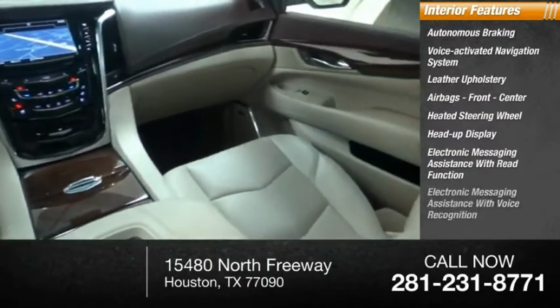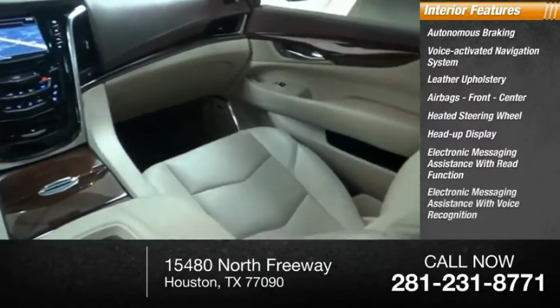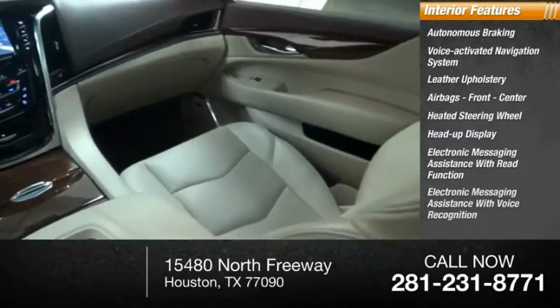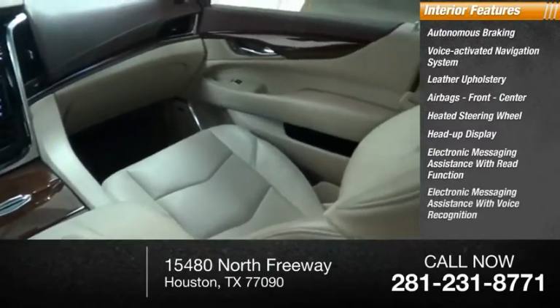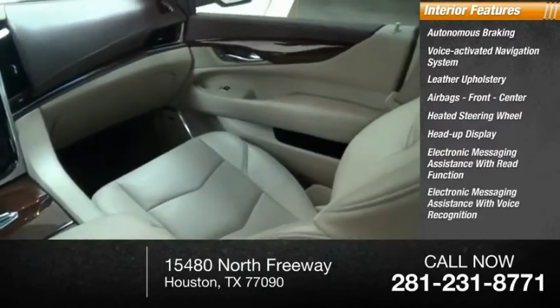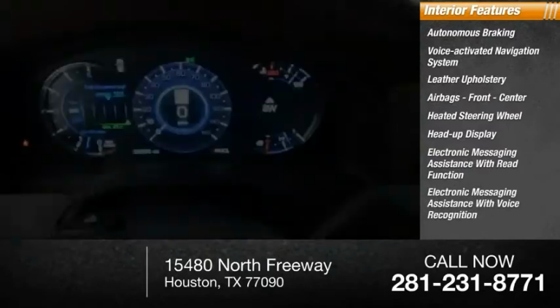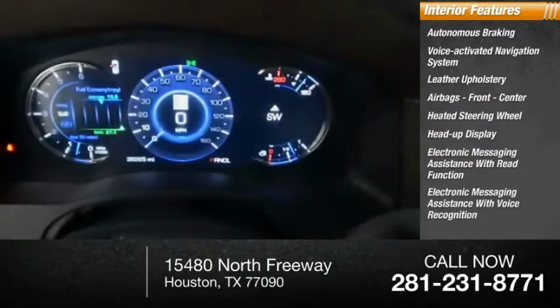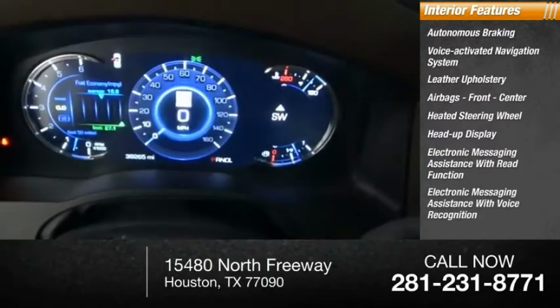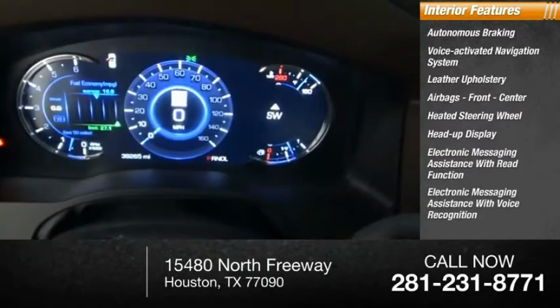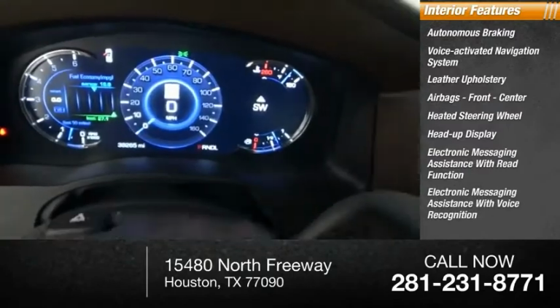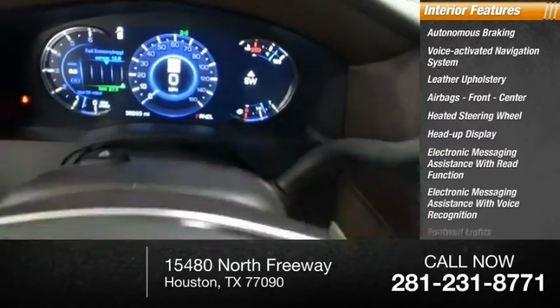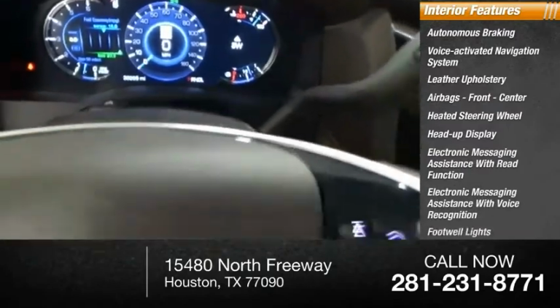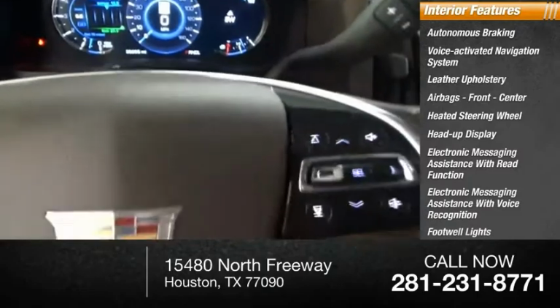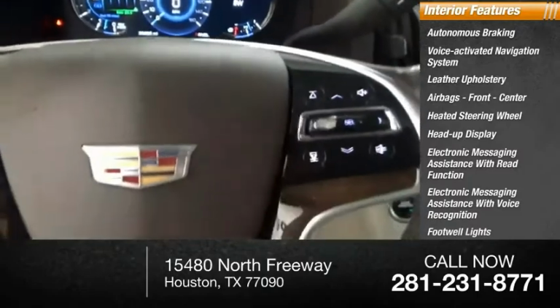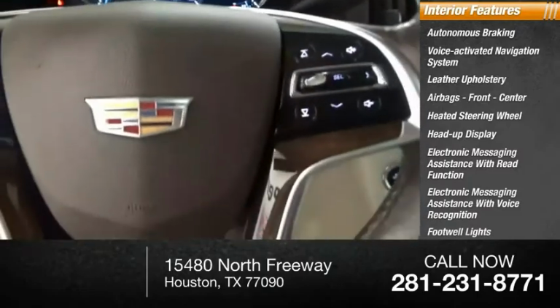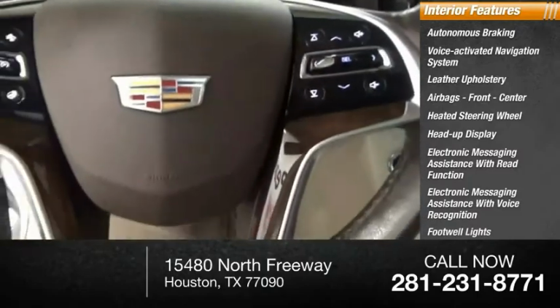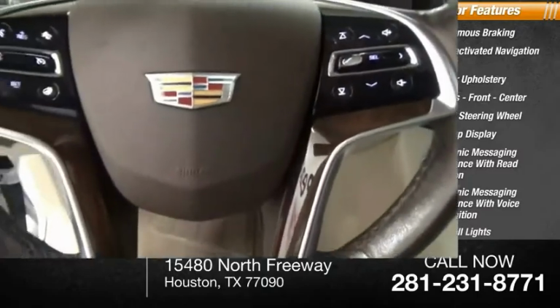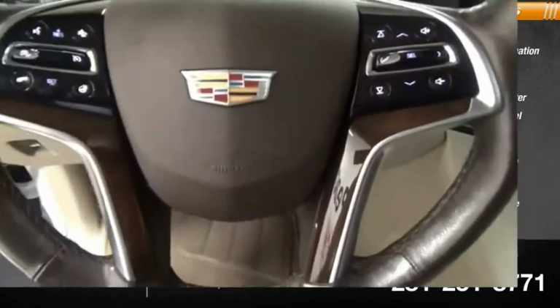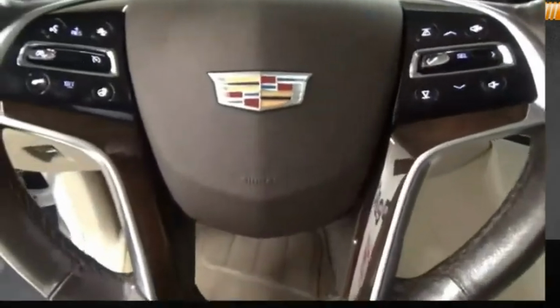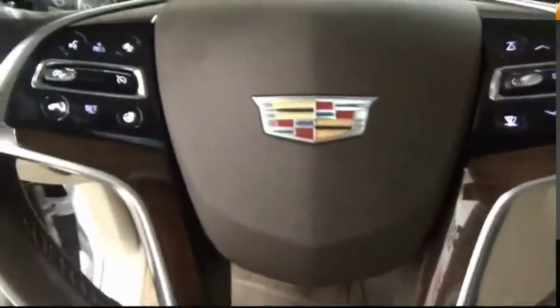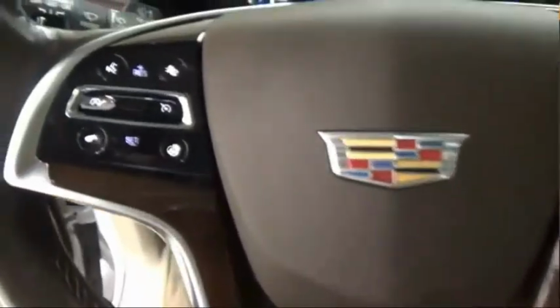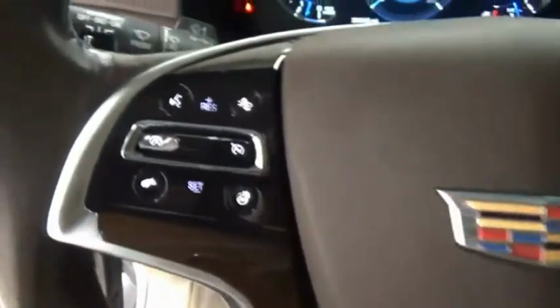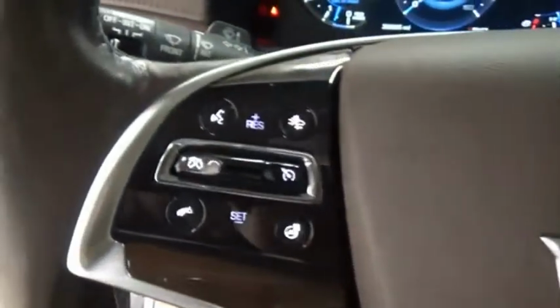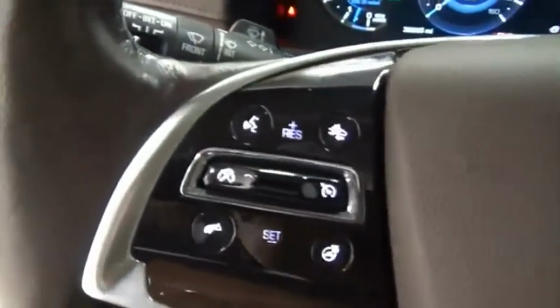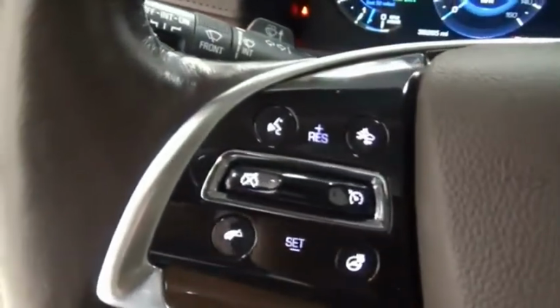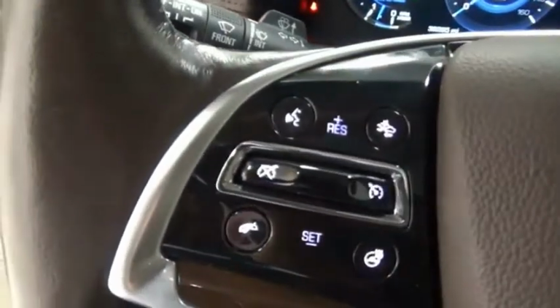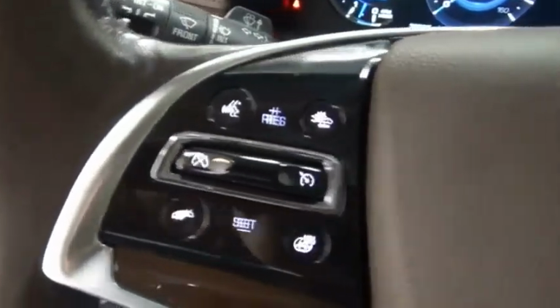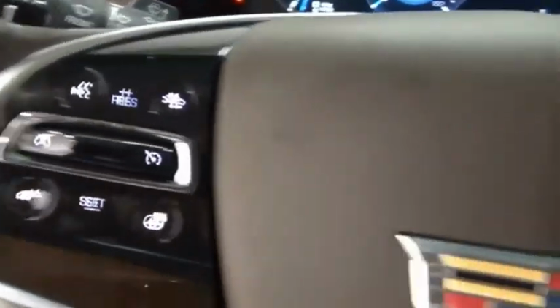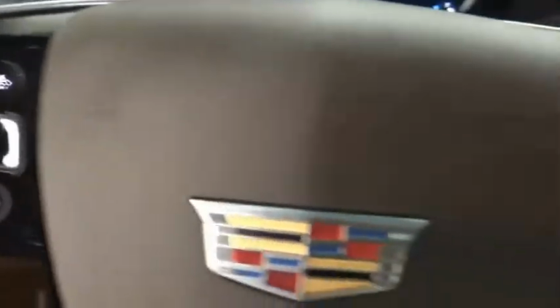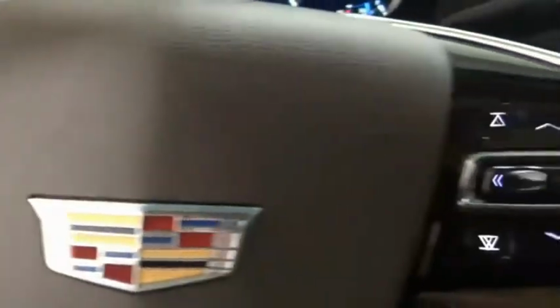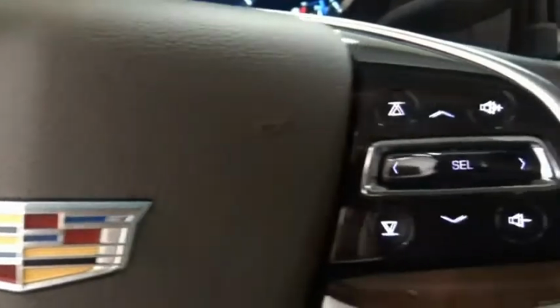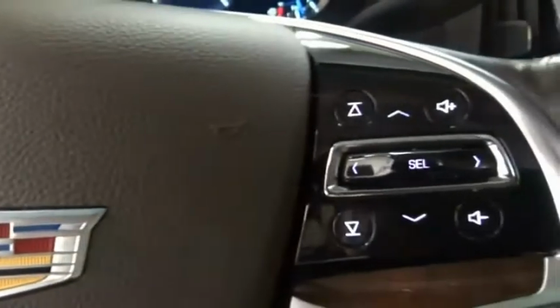Electronic messaging assistance with voice recognition, footwell lights, and trip computer. Wouldn't you look great in this vehicle? Stop in today and see for yourself.